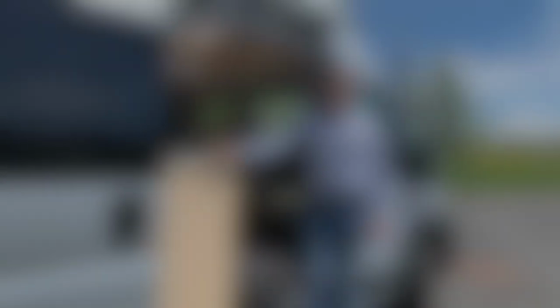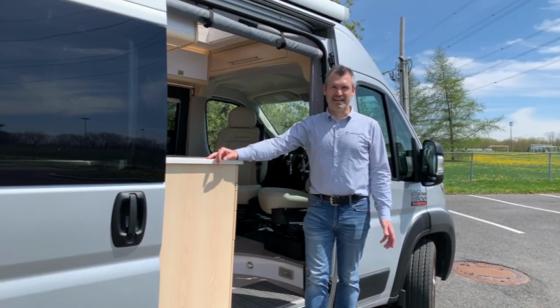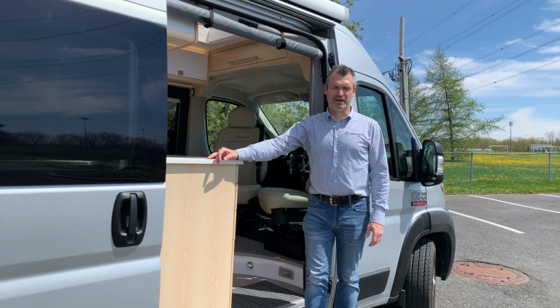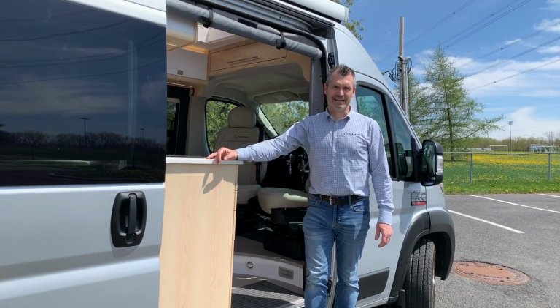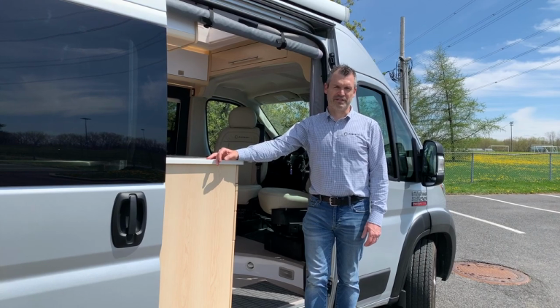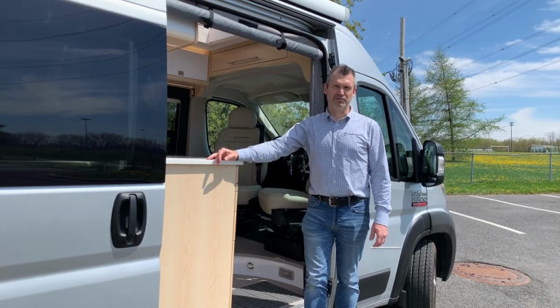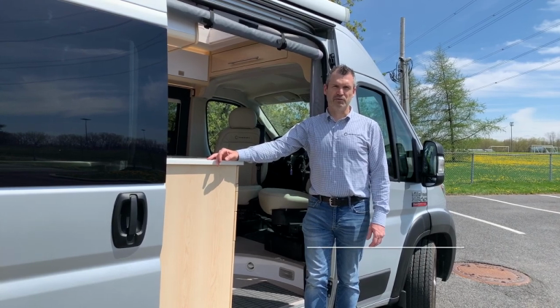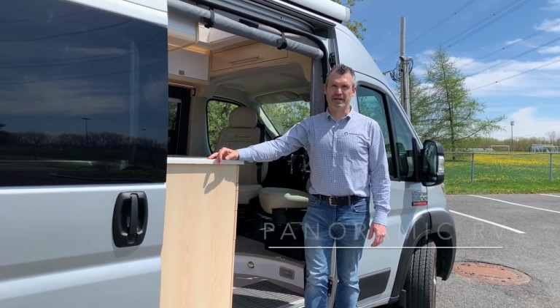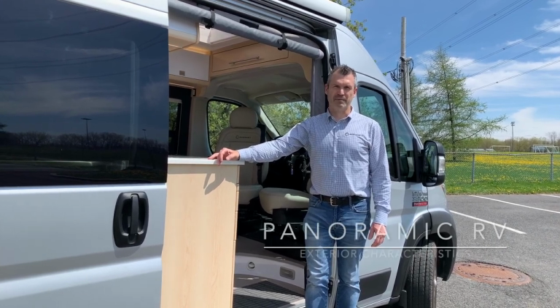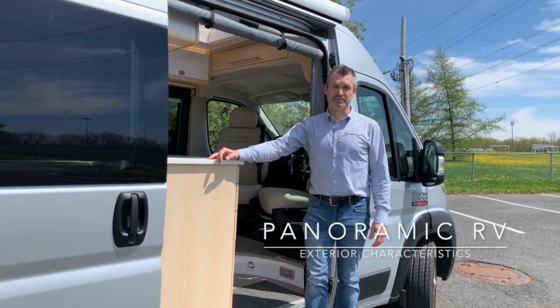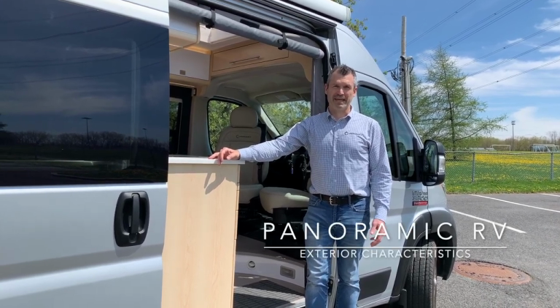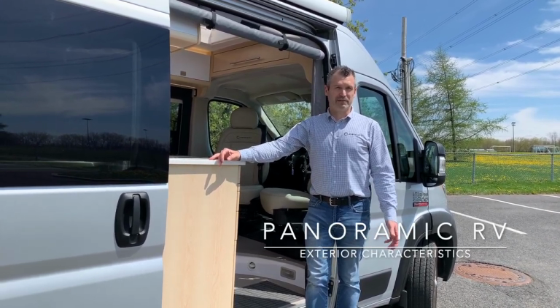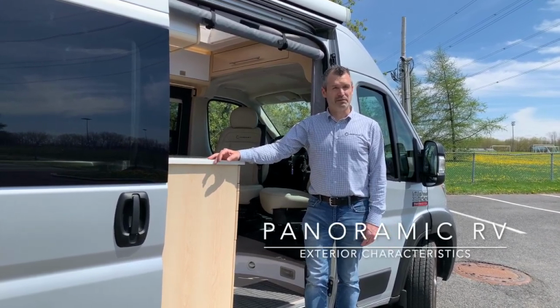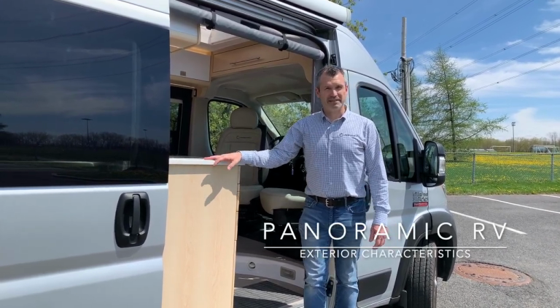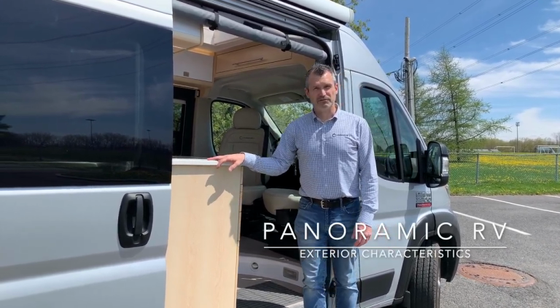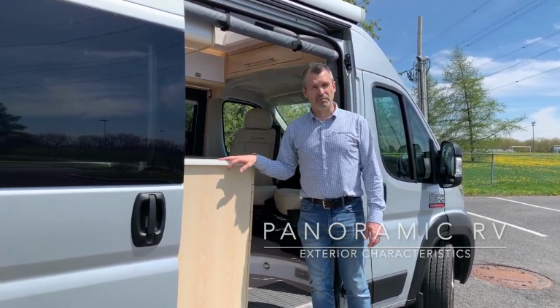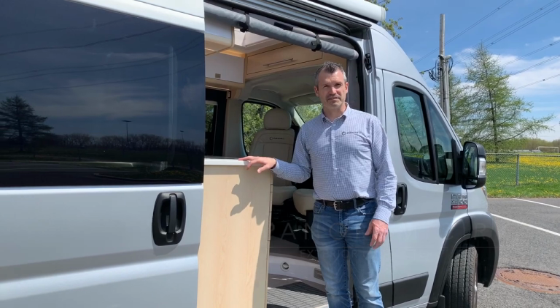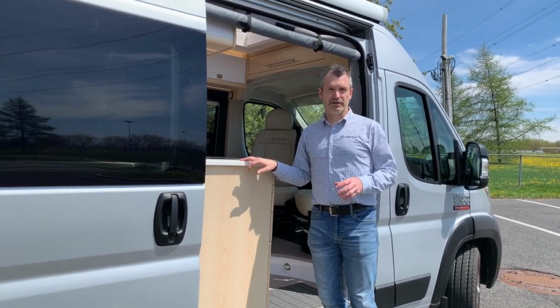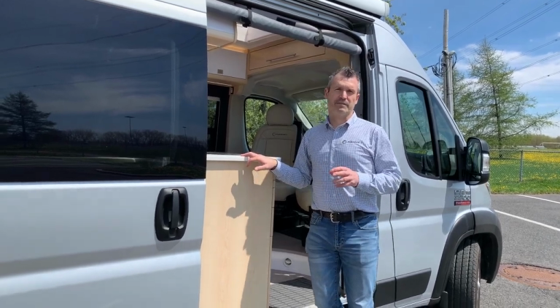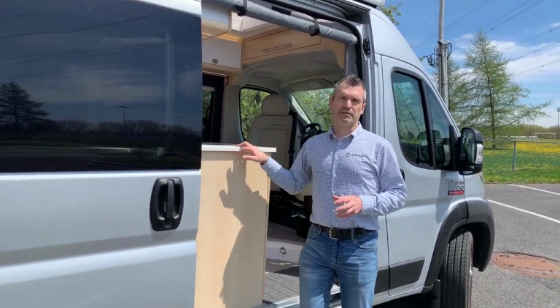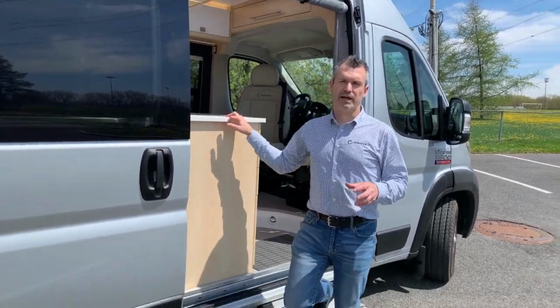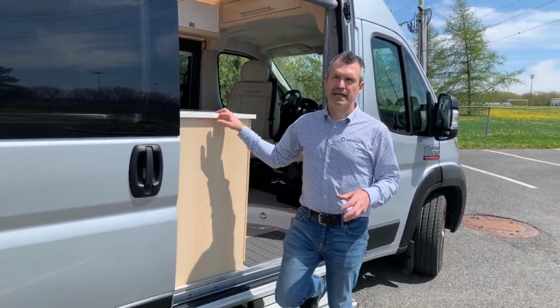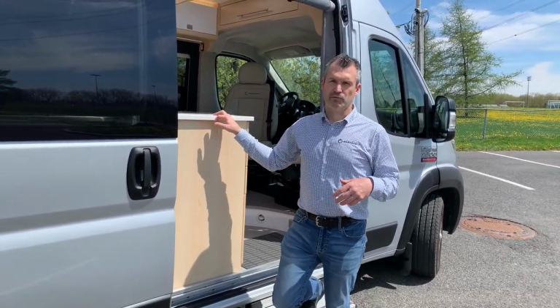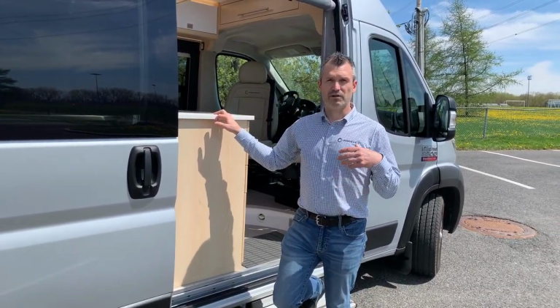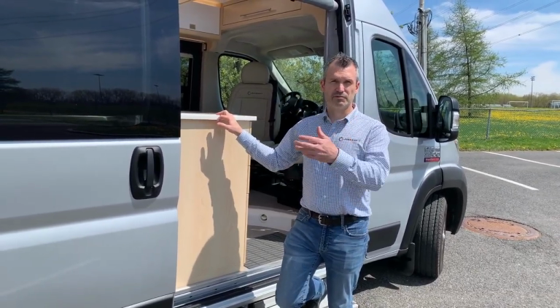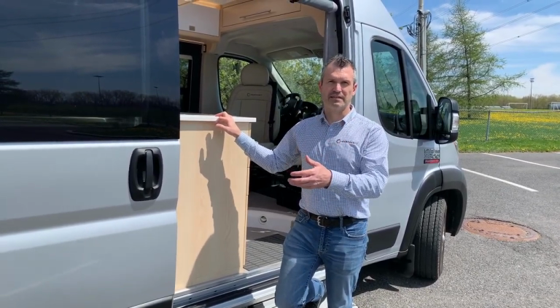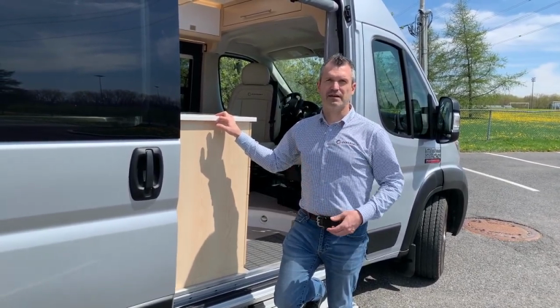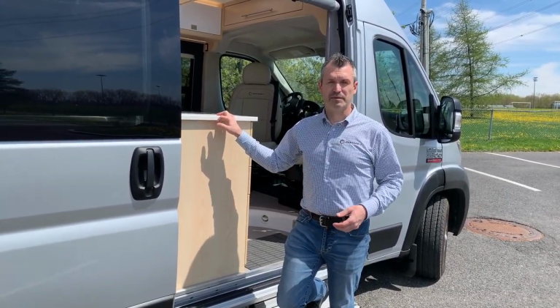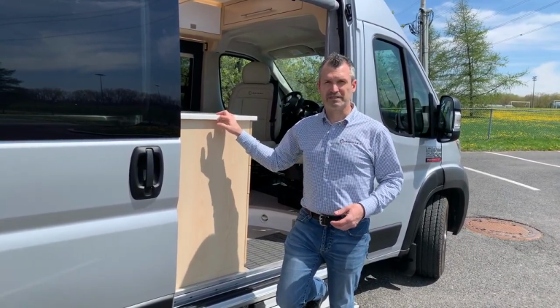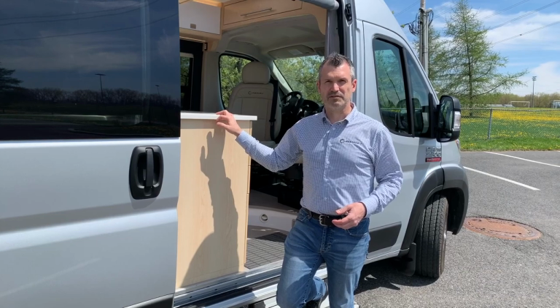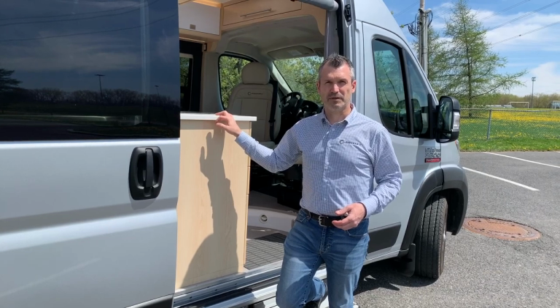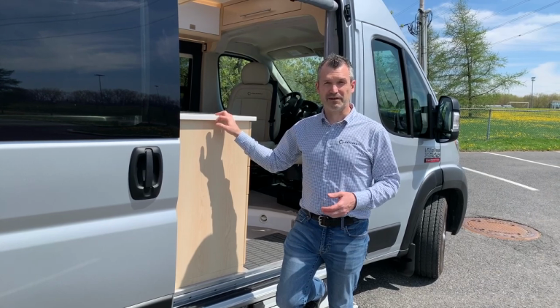Welcome back for this new video on the Panoramic. Today we're going to take you through a couple of exterior elements on the Panoramic, and we'll also take a little bit more time to talk about the cargo area.